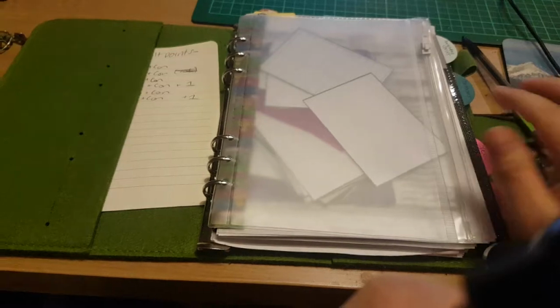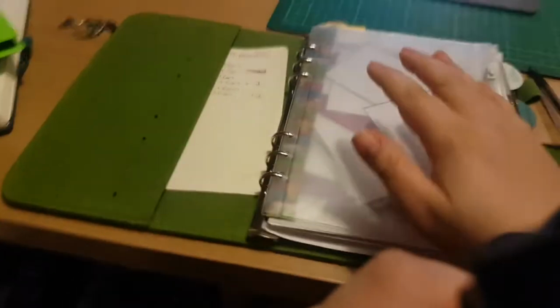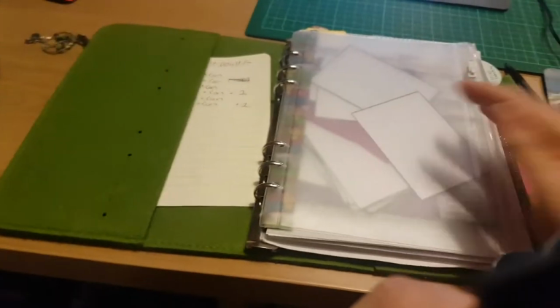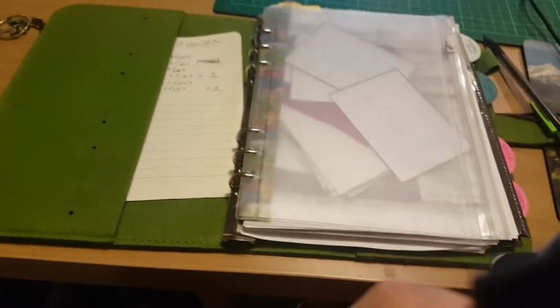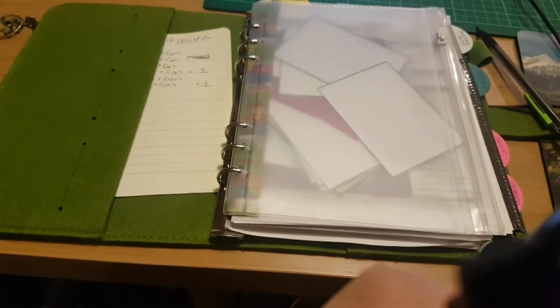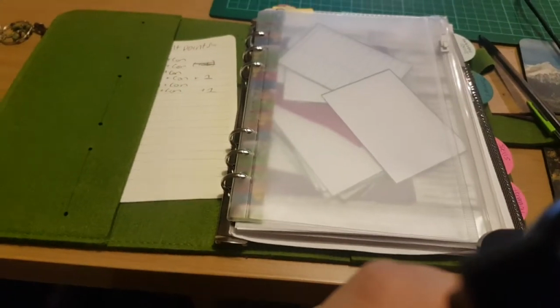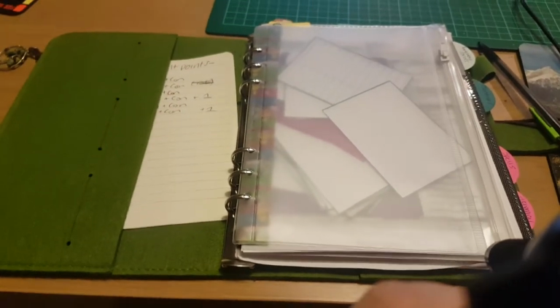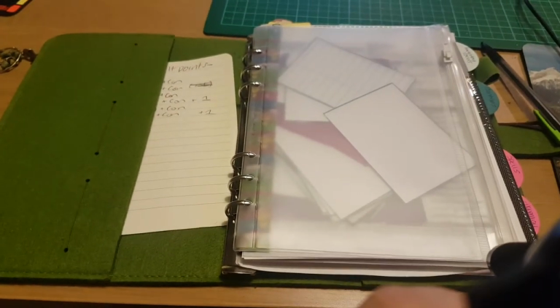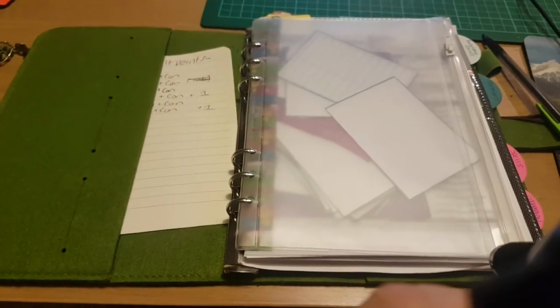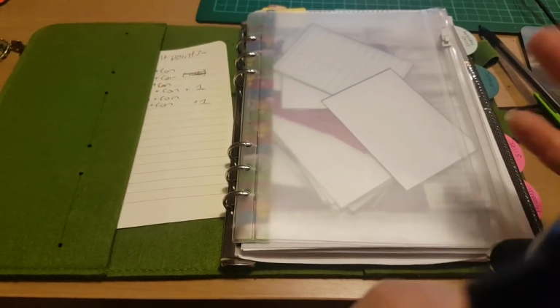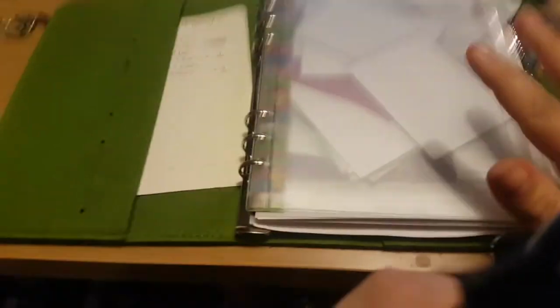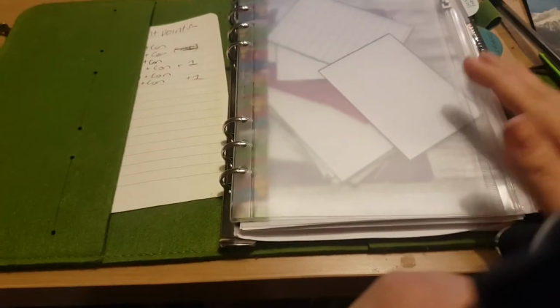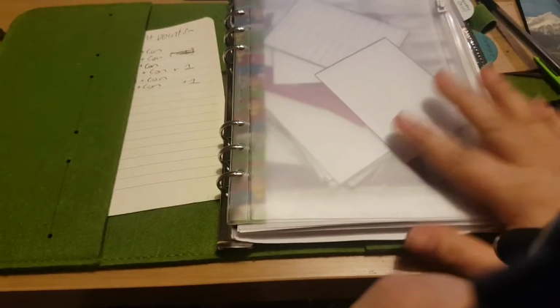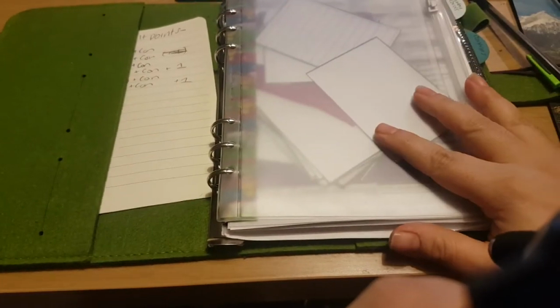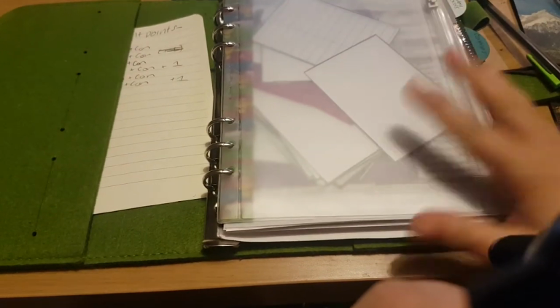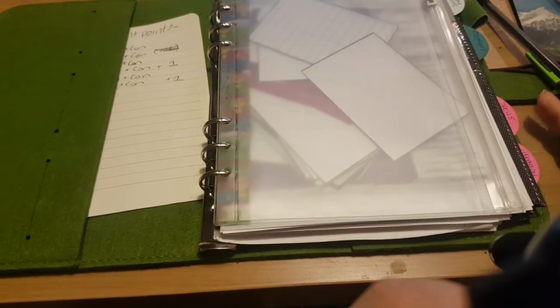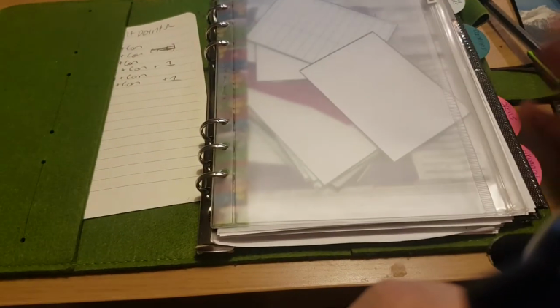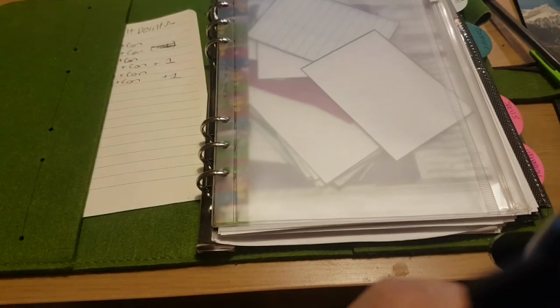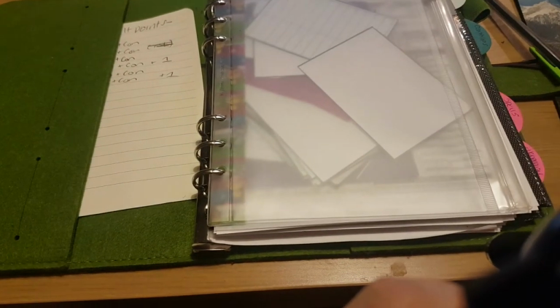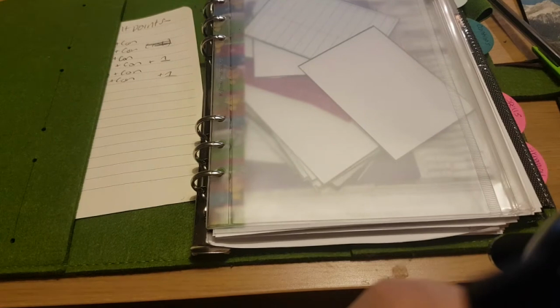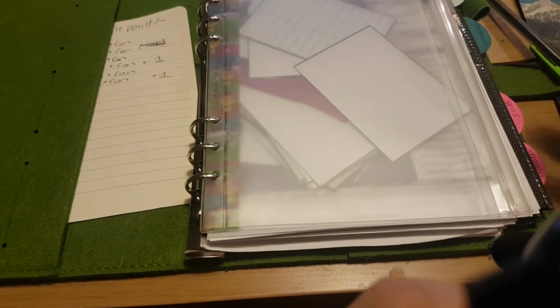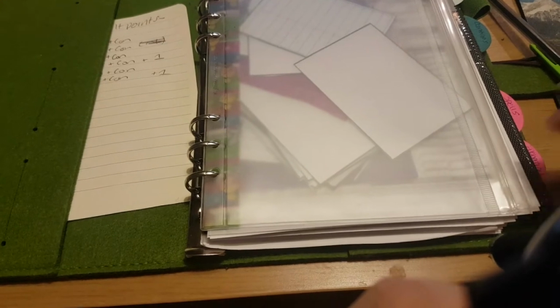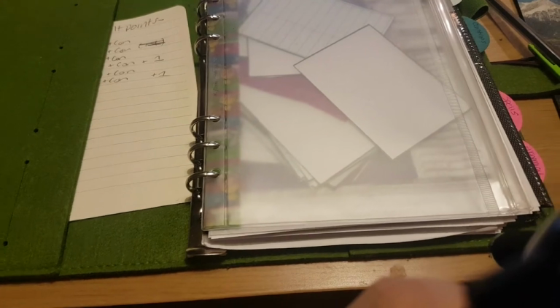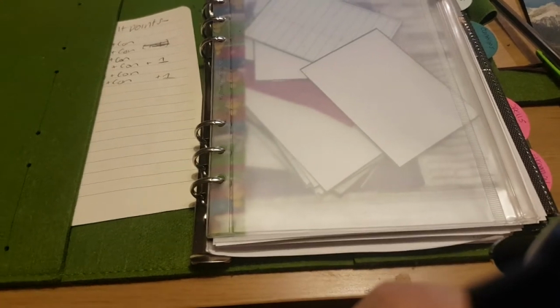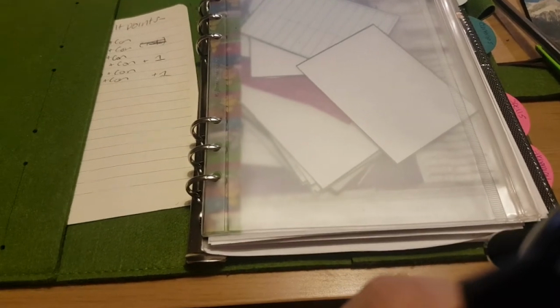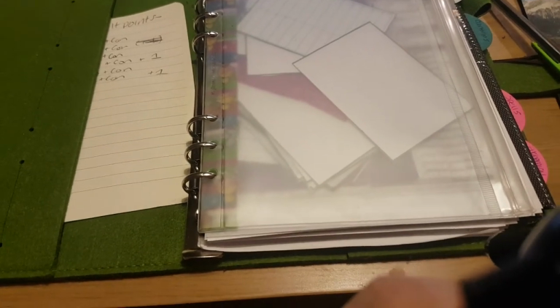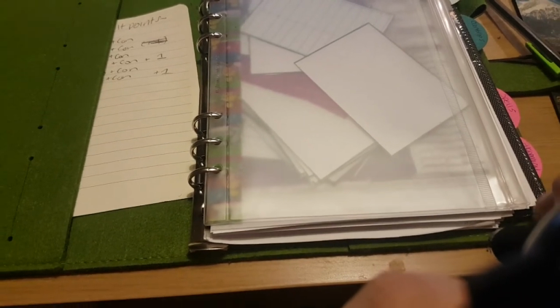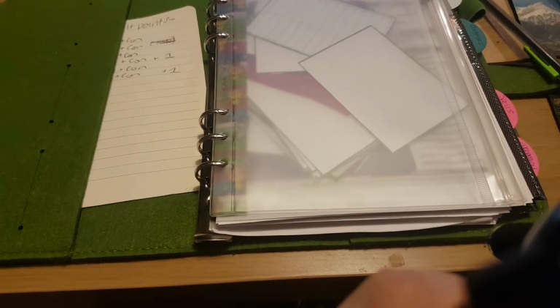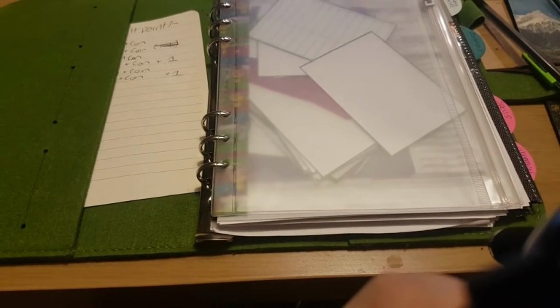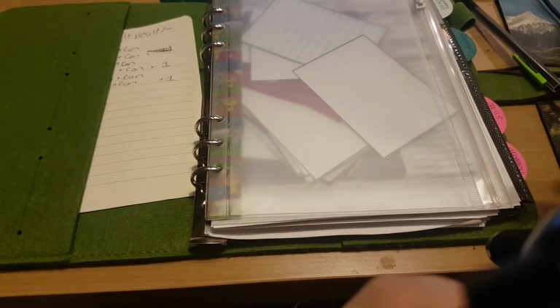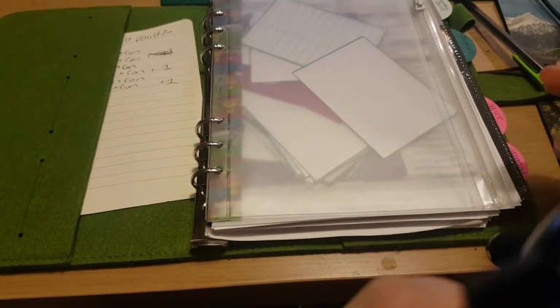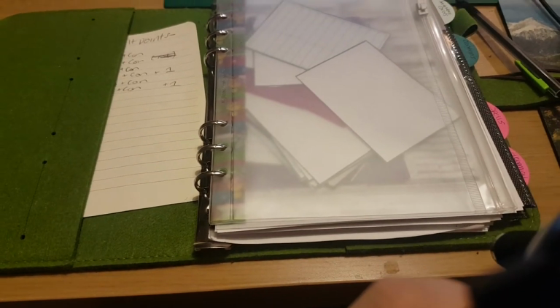Hi everyone! I thought I would do an updated video on how I've got all my Pathfinder stuff collected and organized for use.